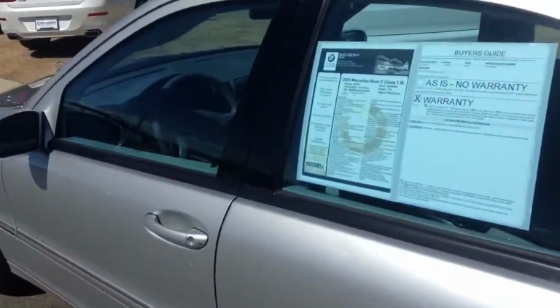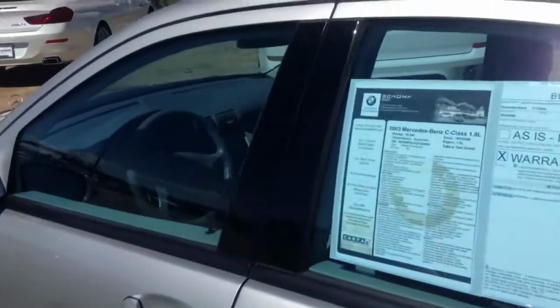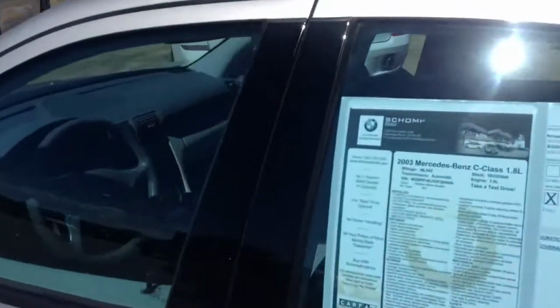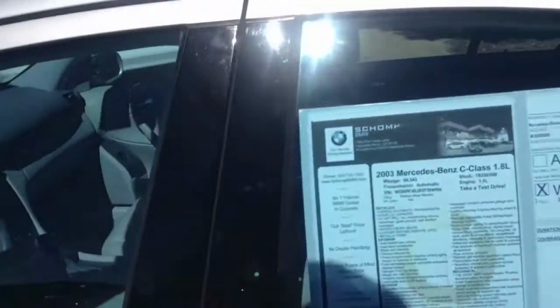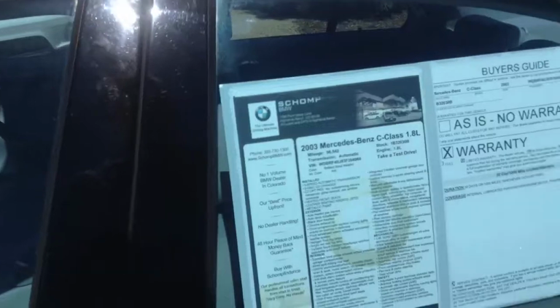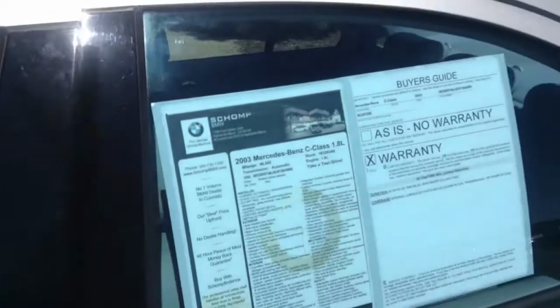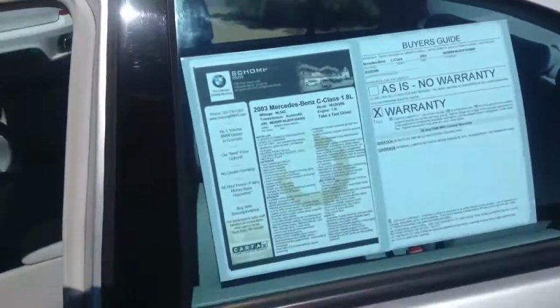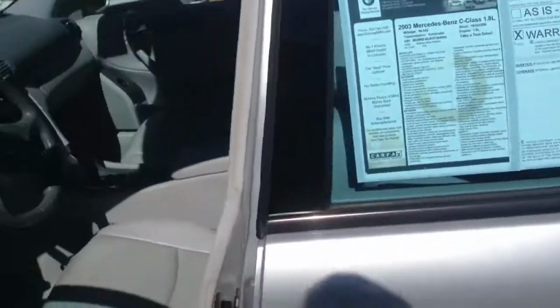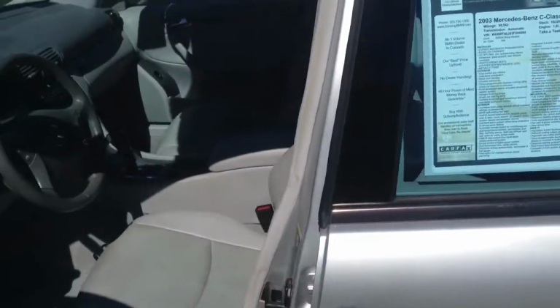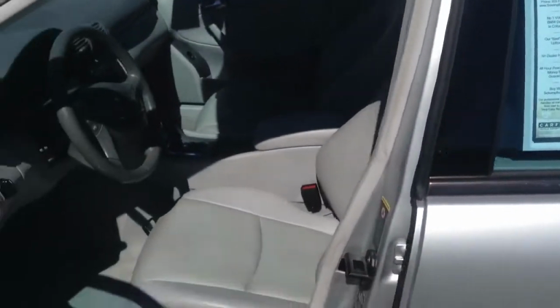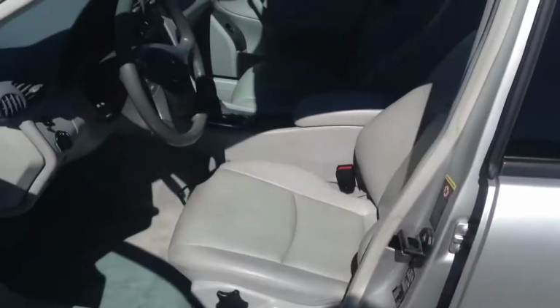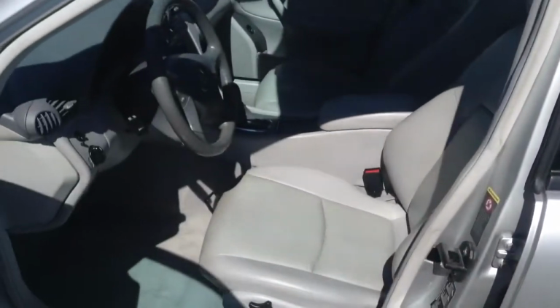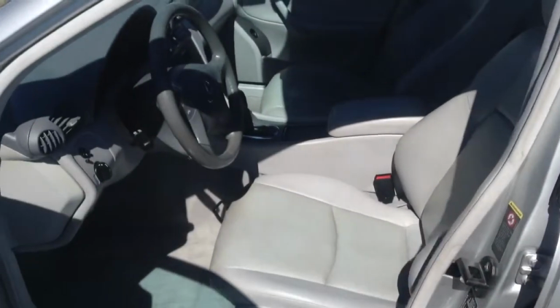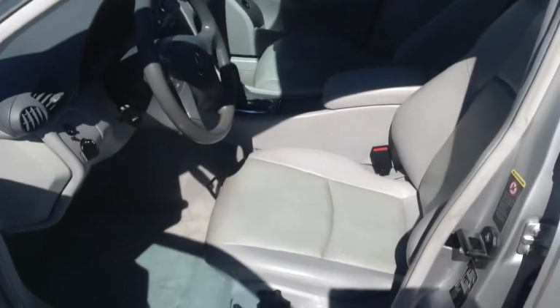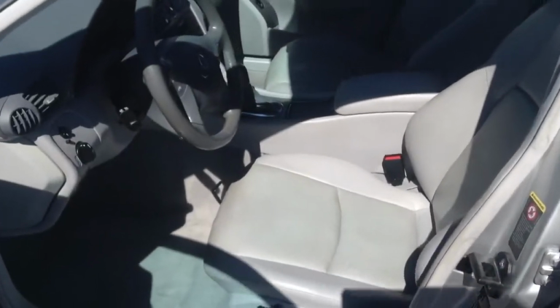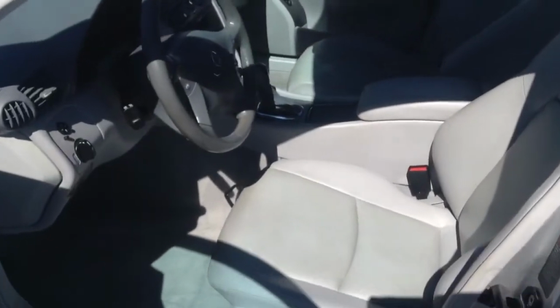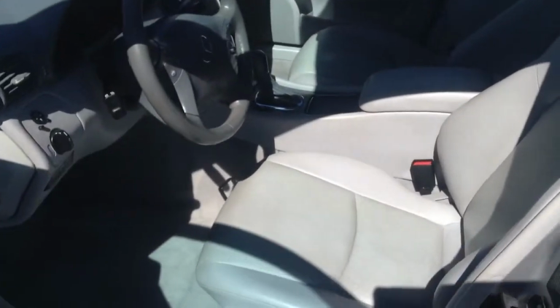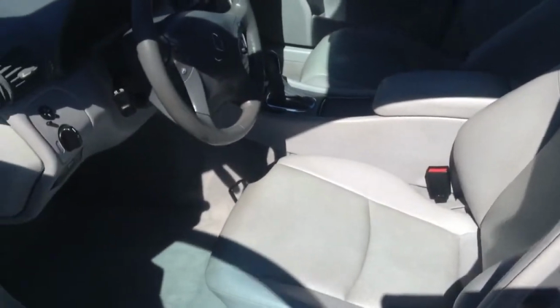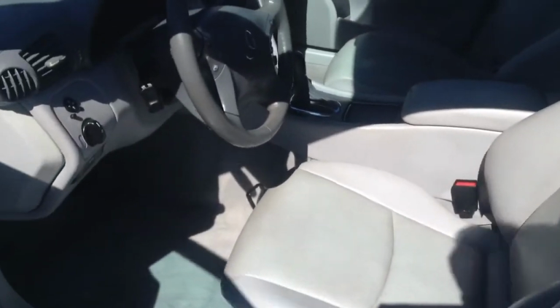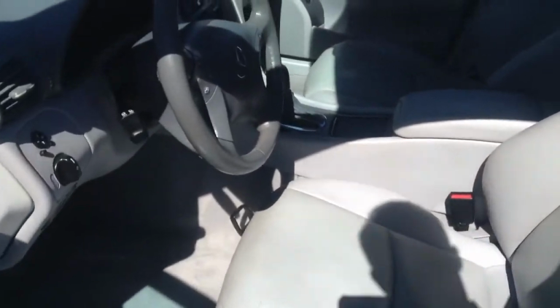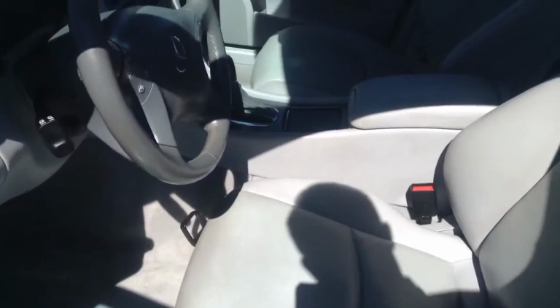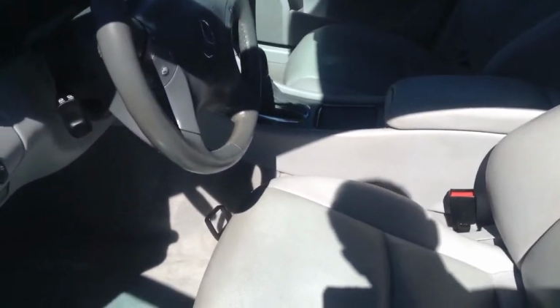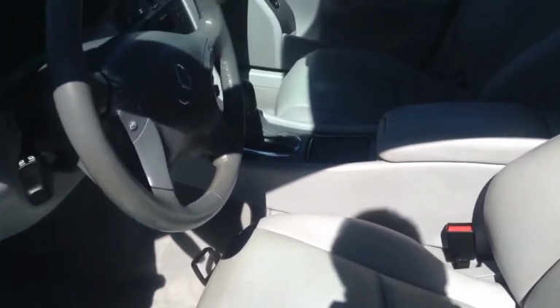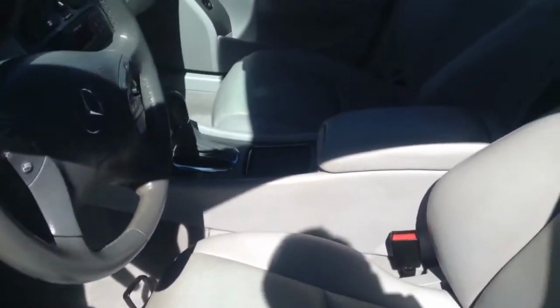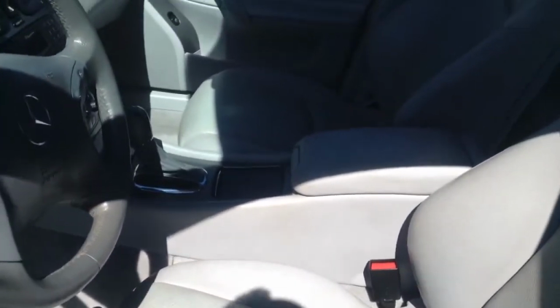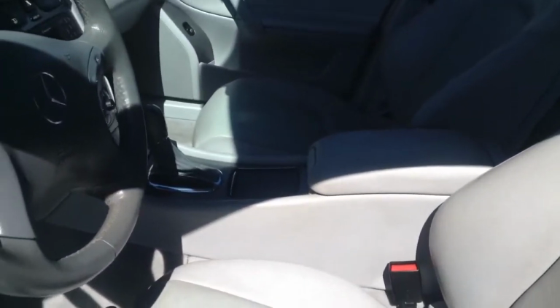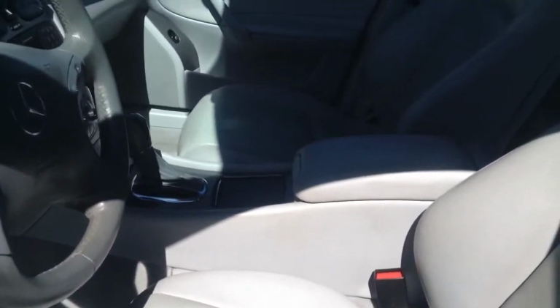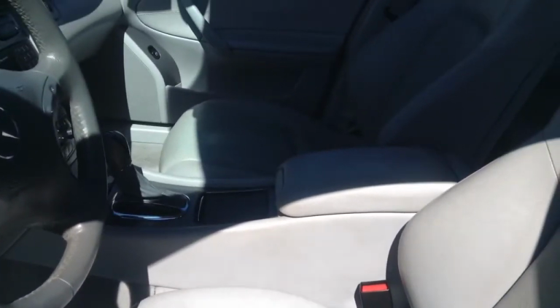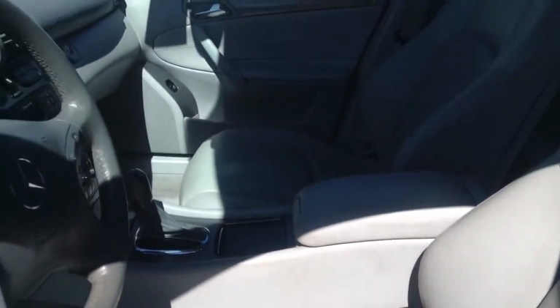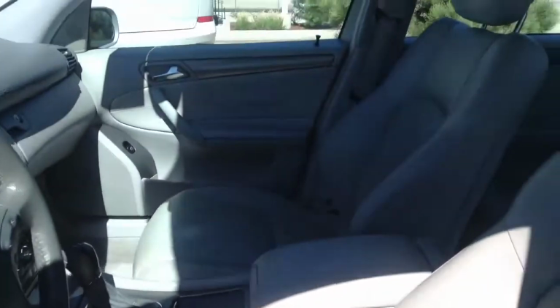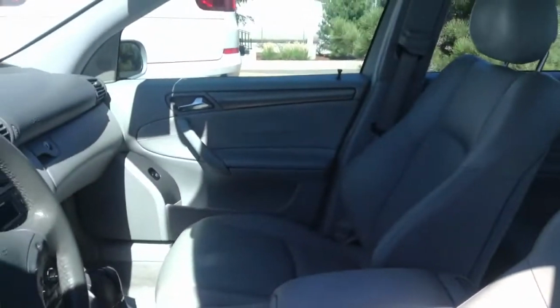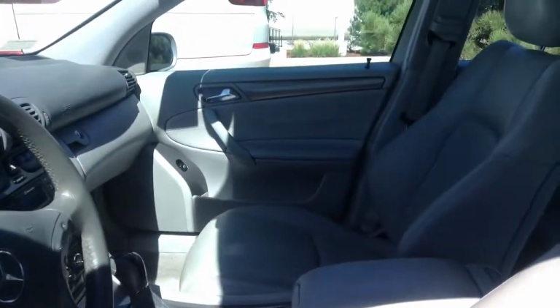Inside looks like it's in great shape as well. Nice leather interior. Don't see any tears or abnormal wear on the inside. It's got the sunroof.